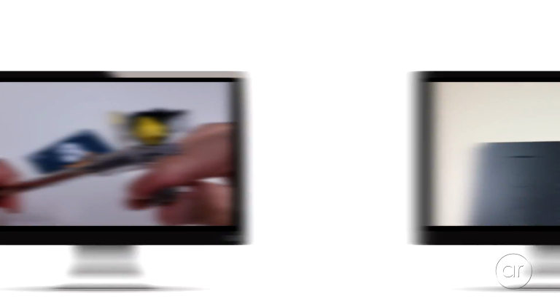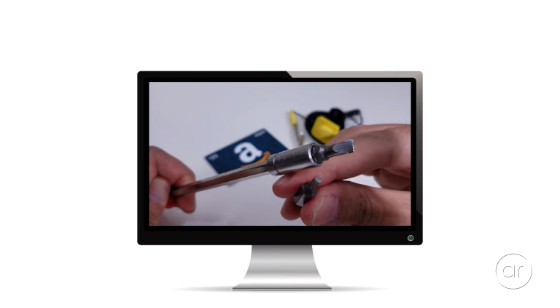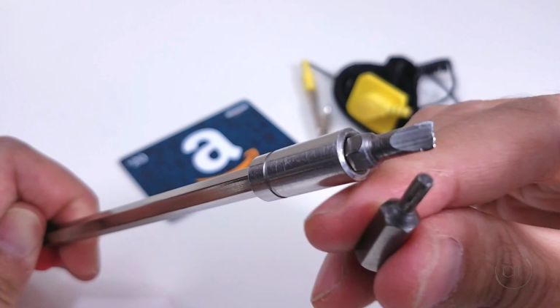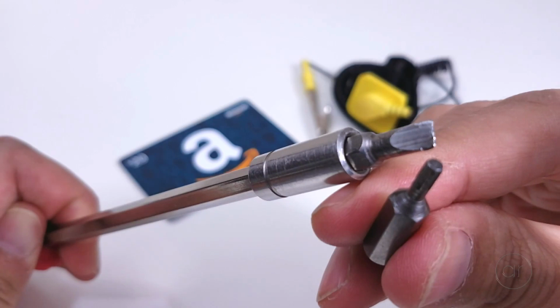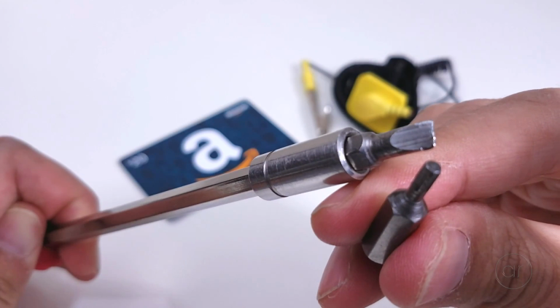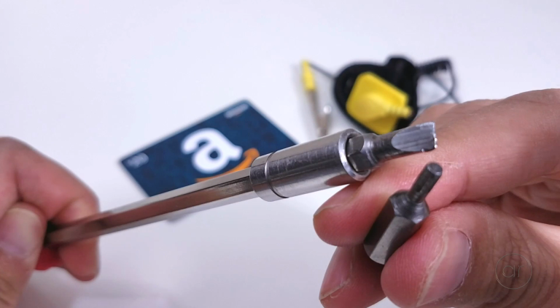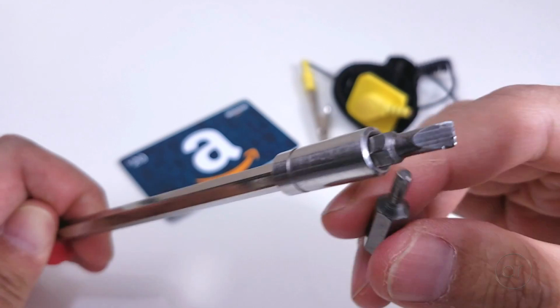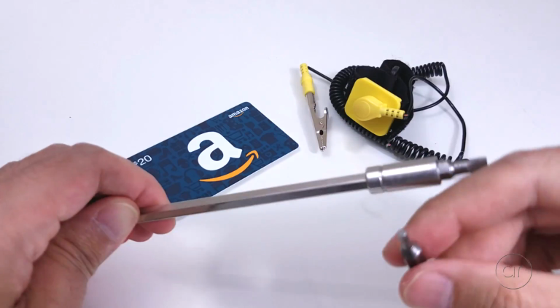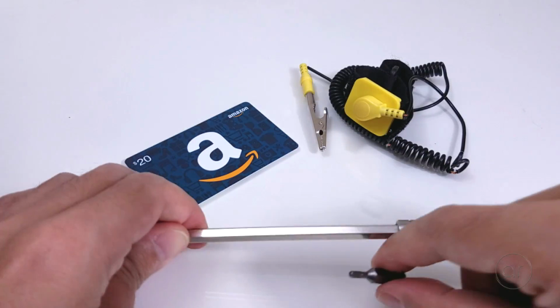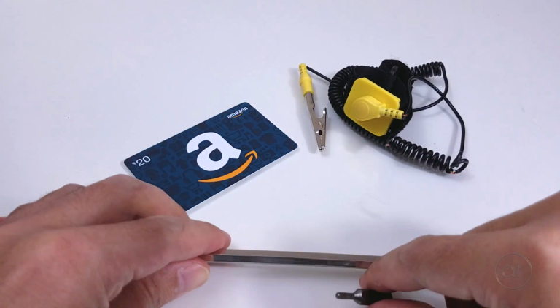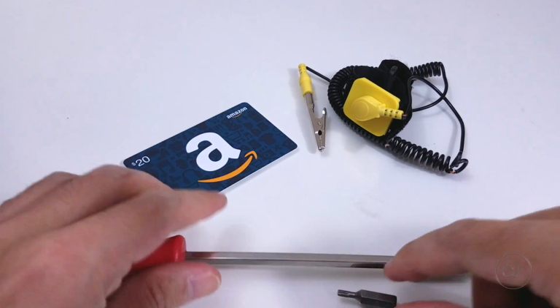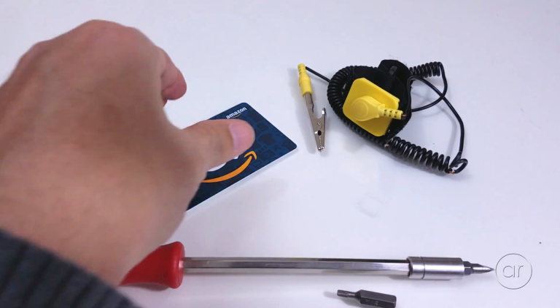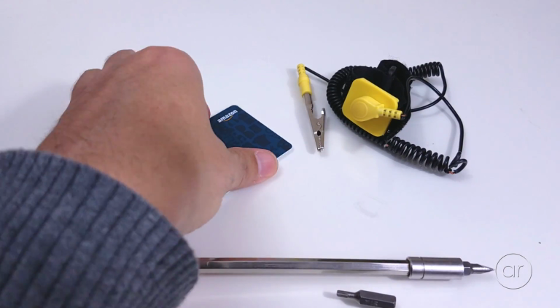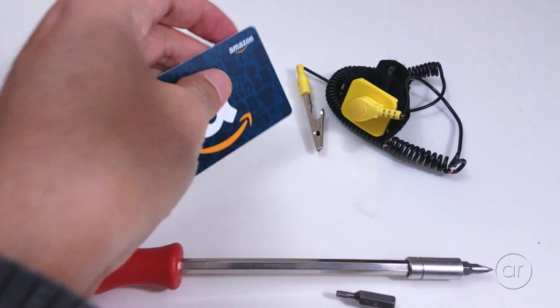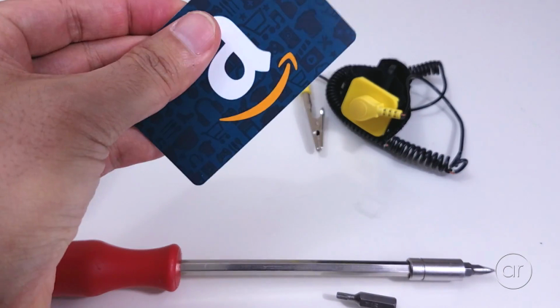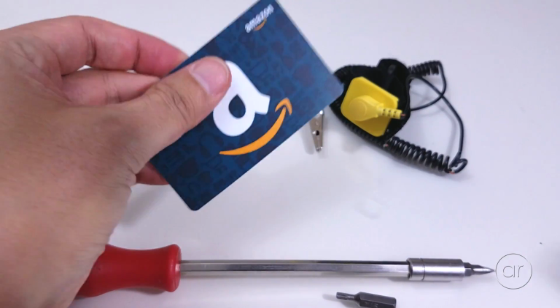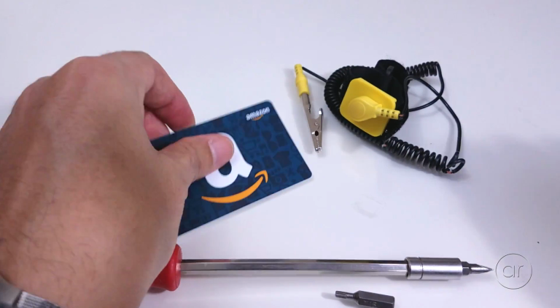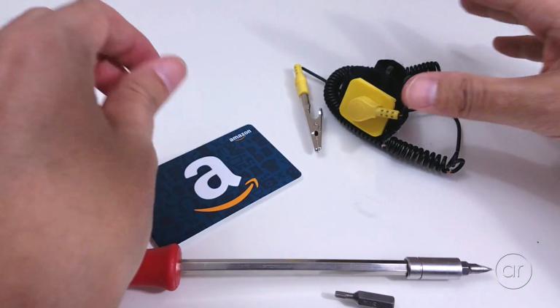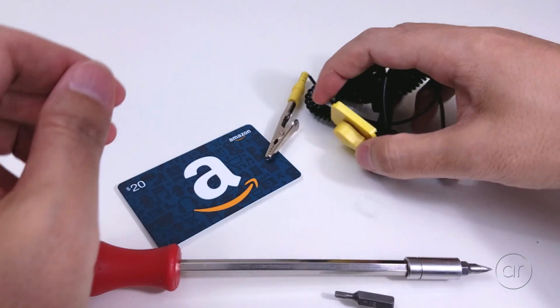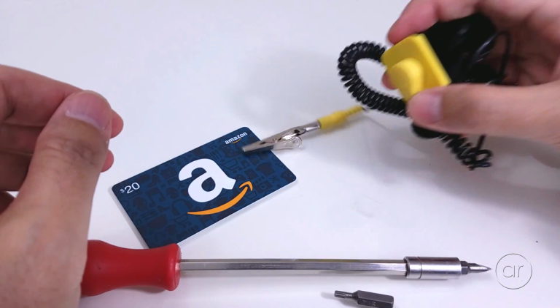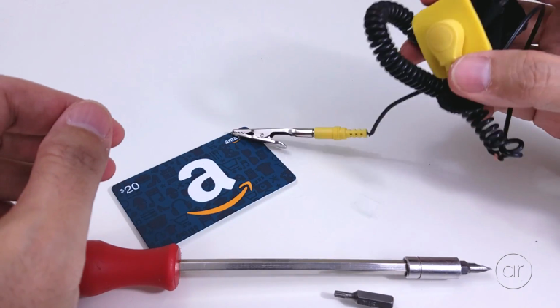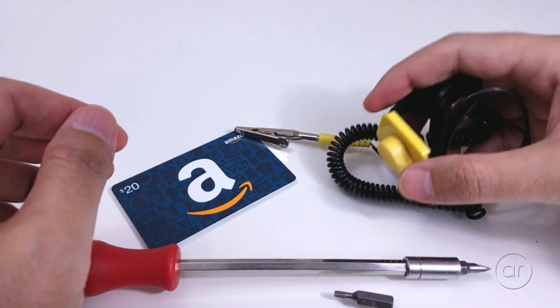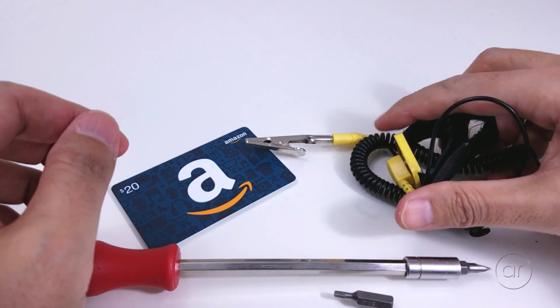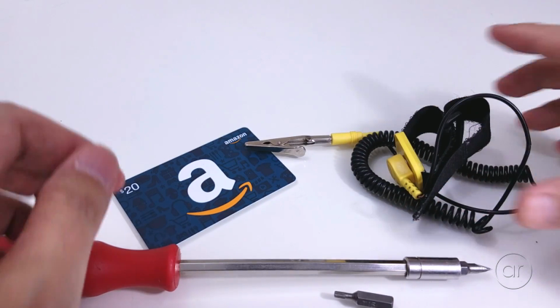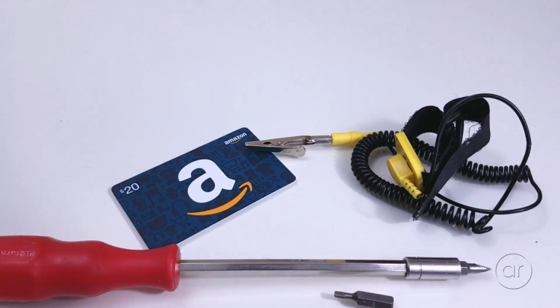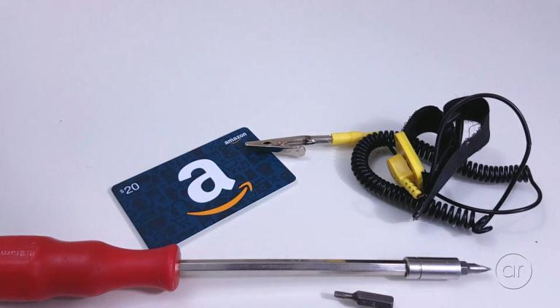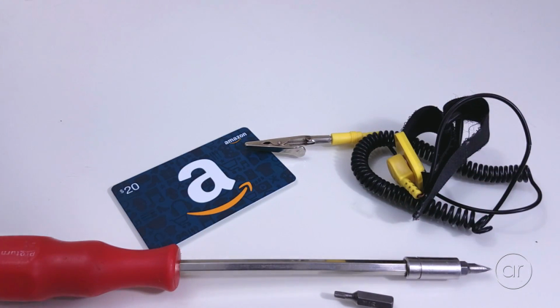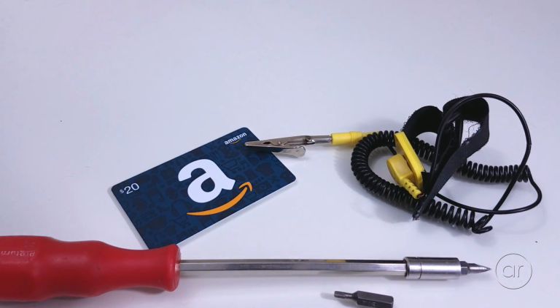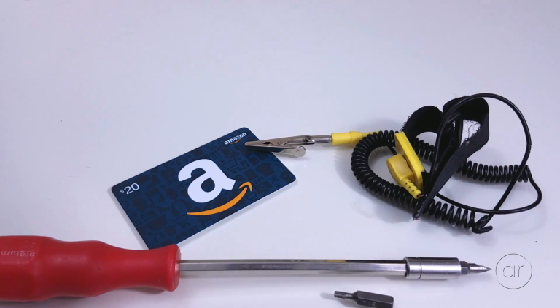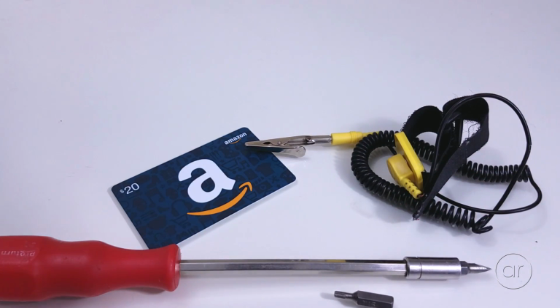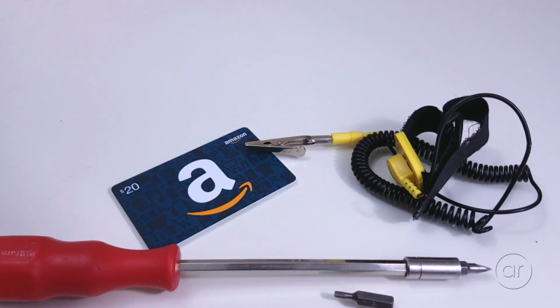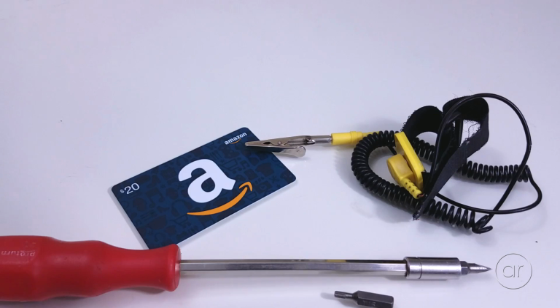The tools you need are a flathead or Torx screwdriver, an old credit card or gift card, and finally an ESD strap or ESD mat if you plan to touch any of the electronics inside.